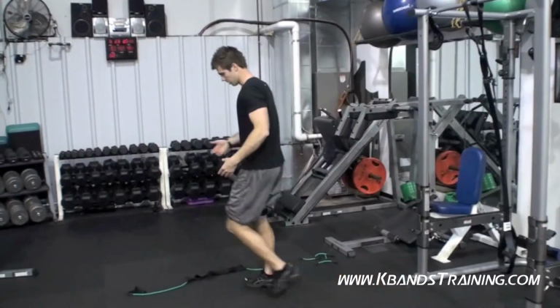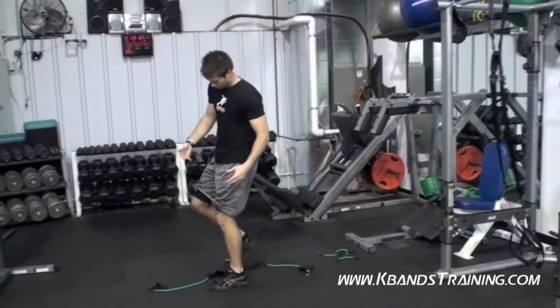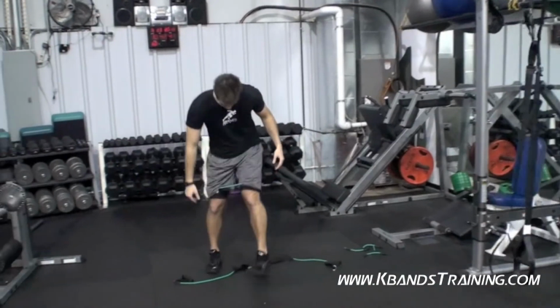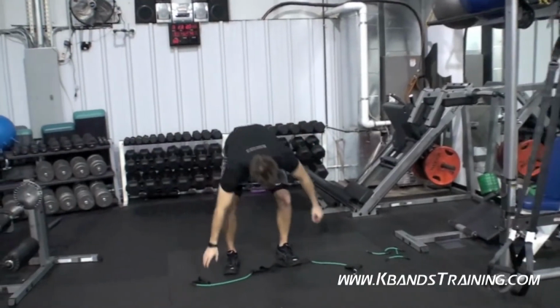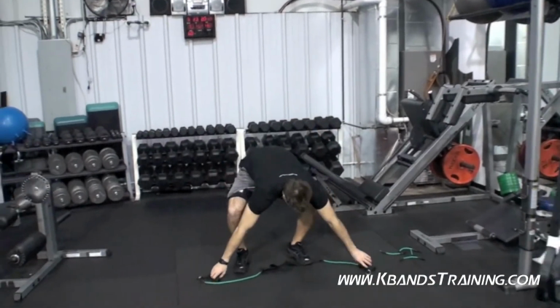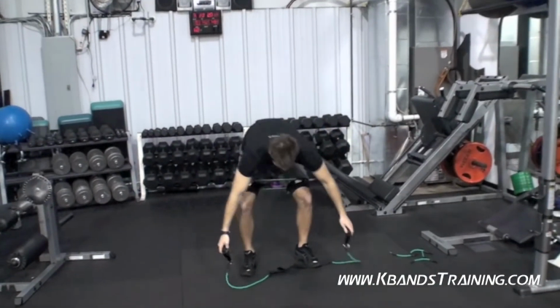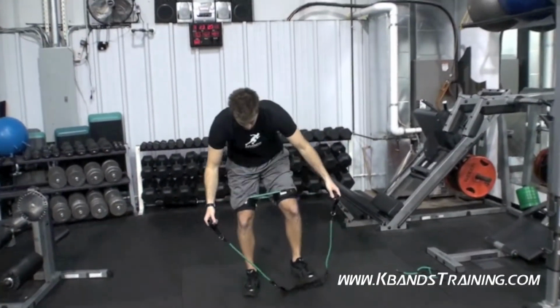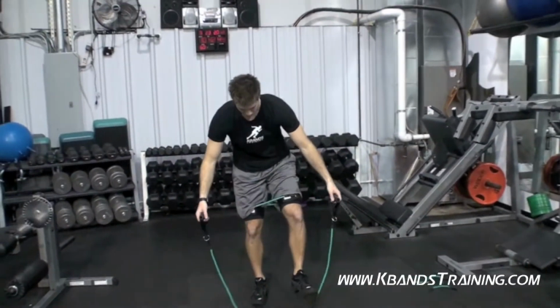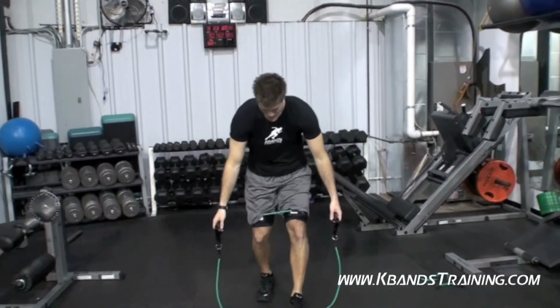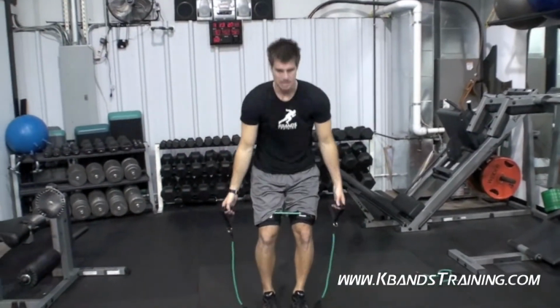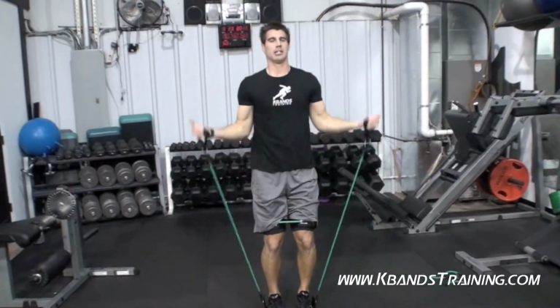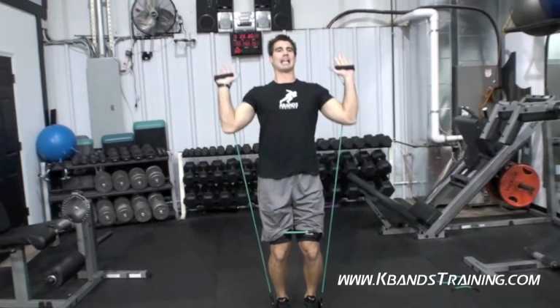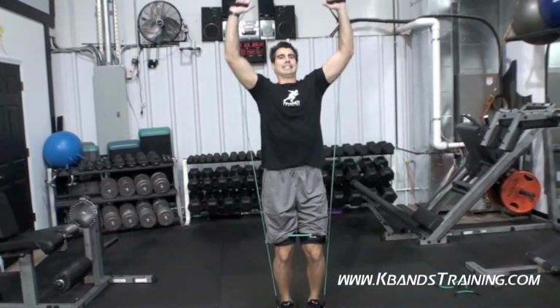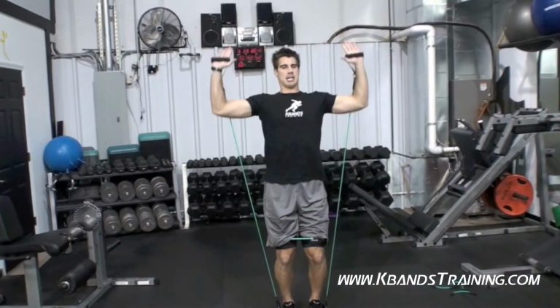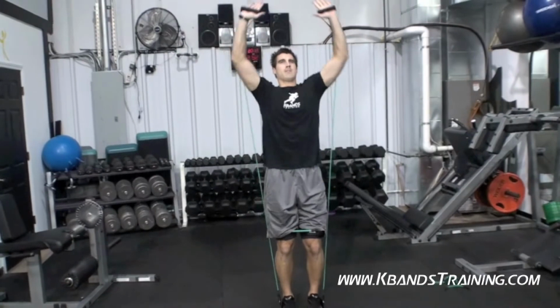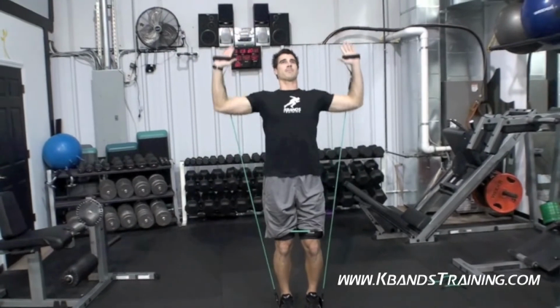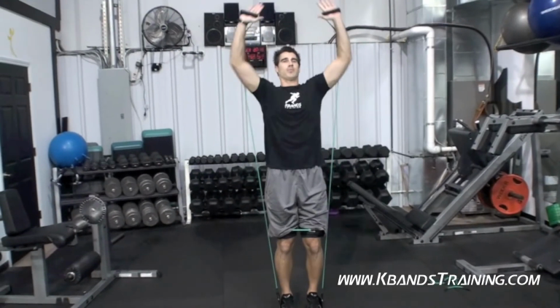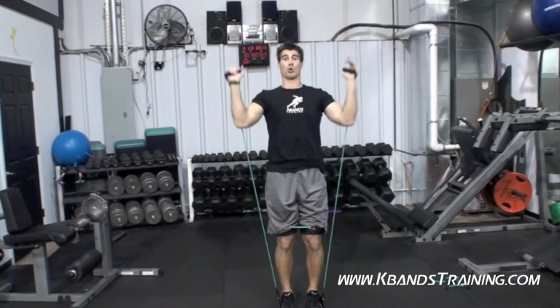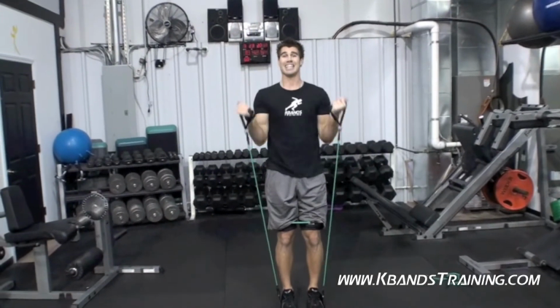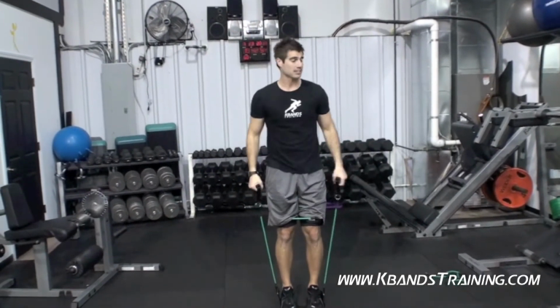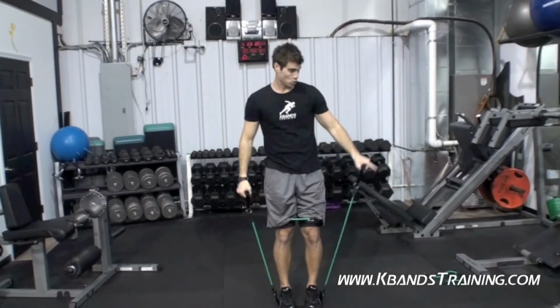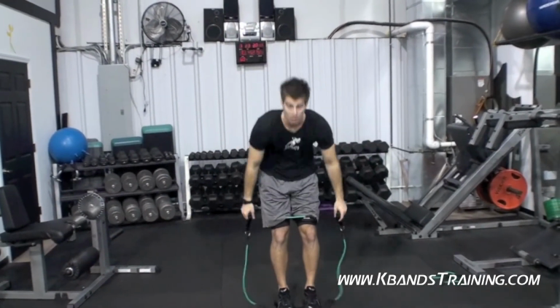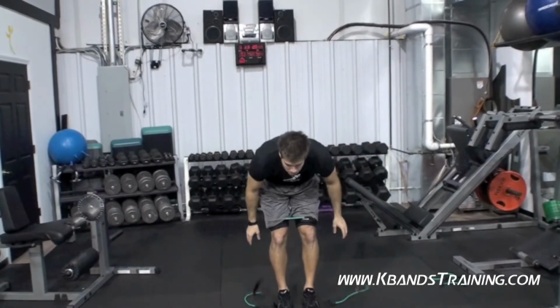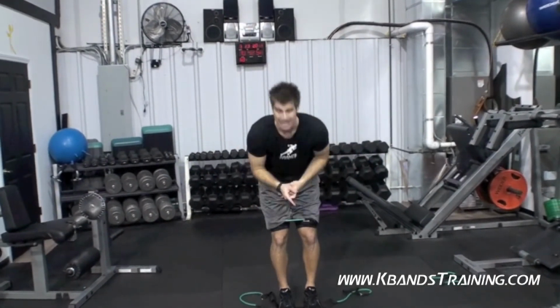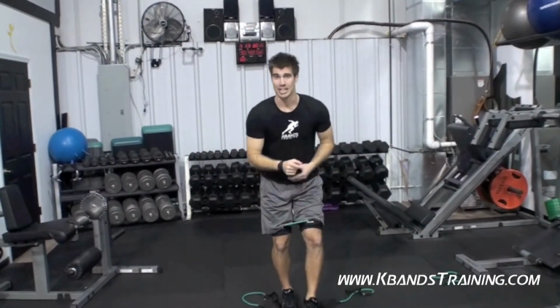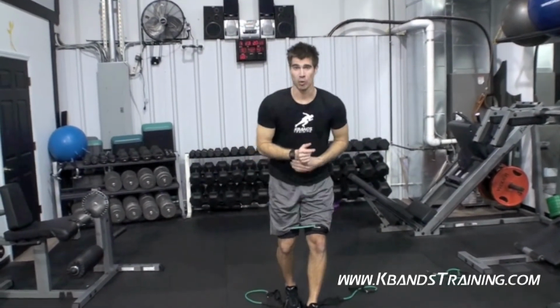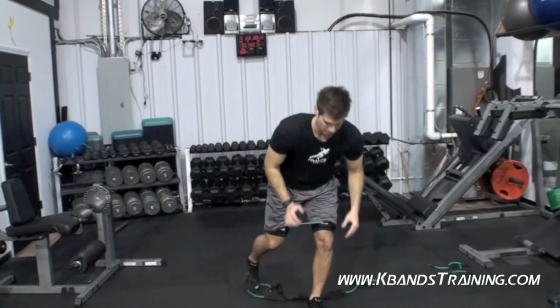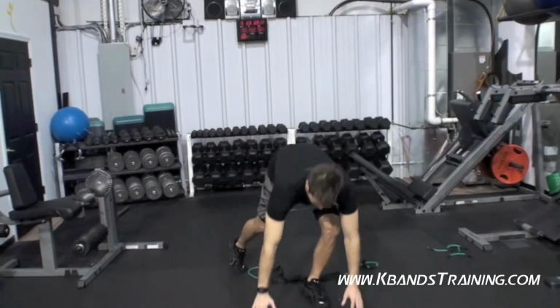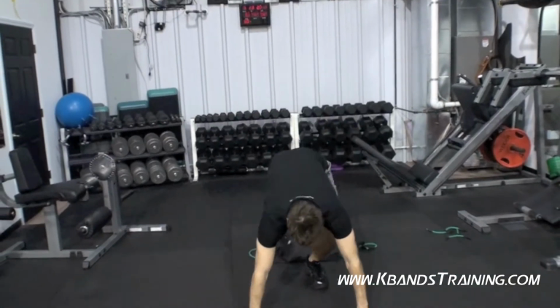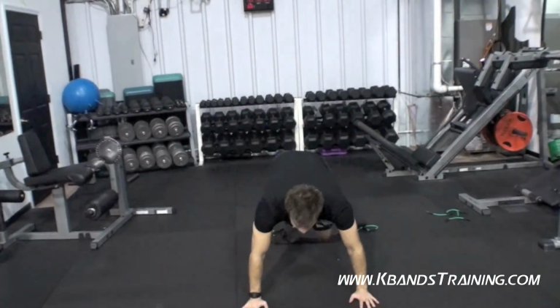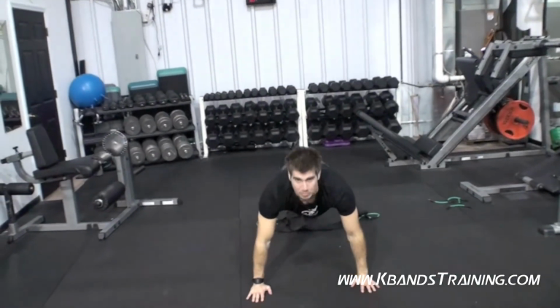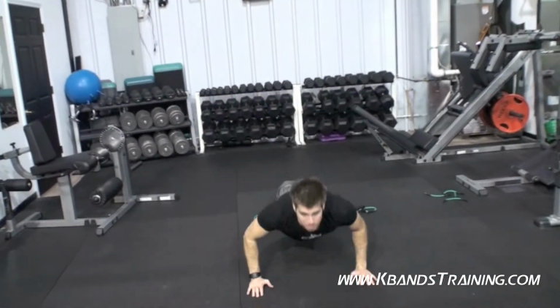Then we're going to hop over to the military press — 10 of those — and then we're going to hit the floor for 10 pushups.